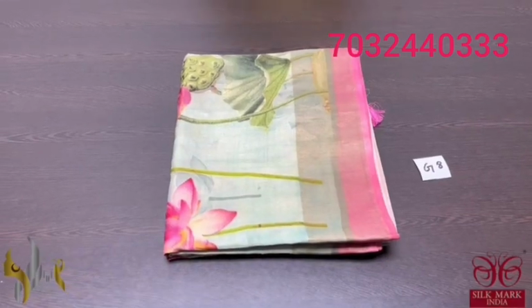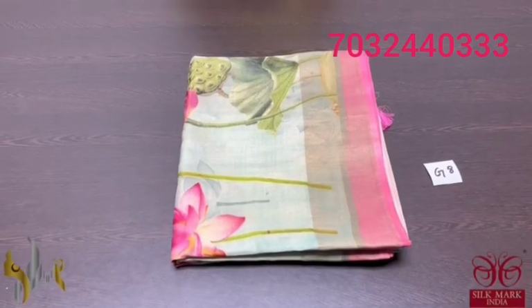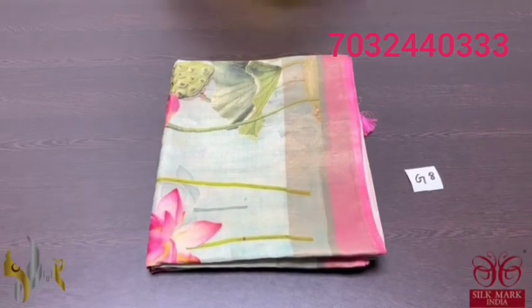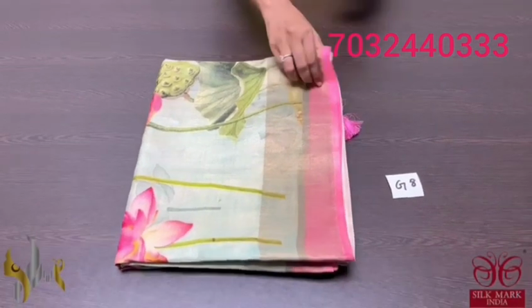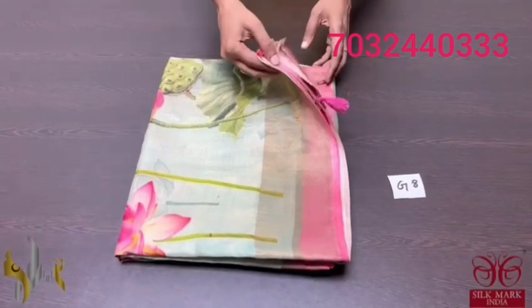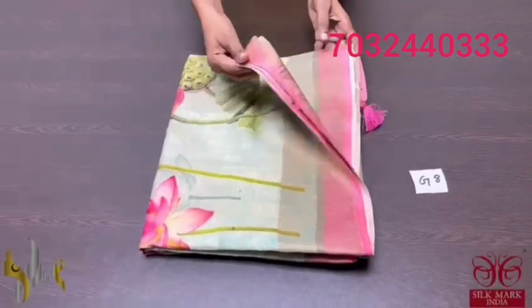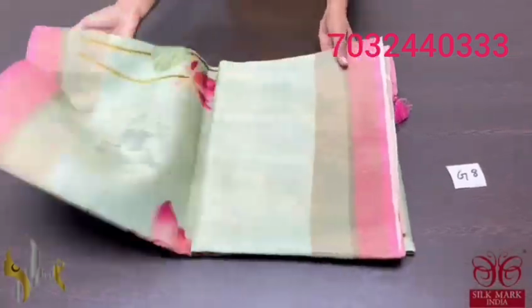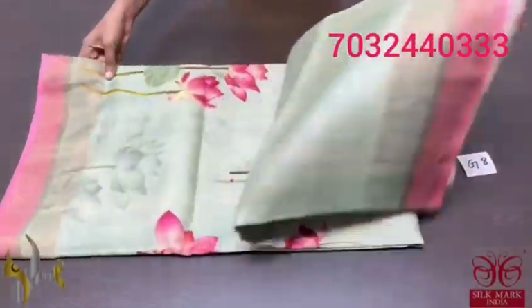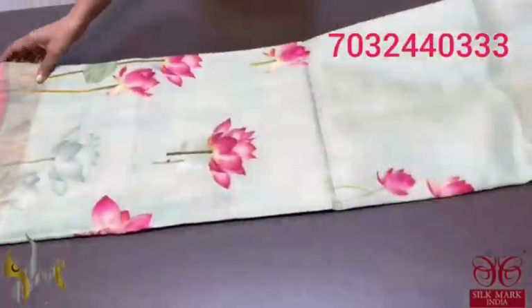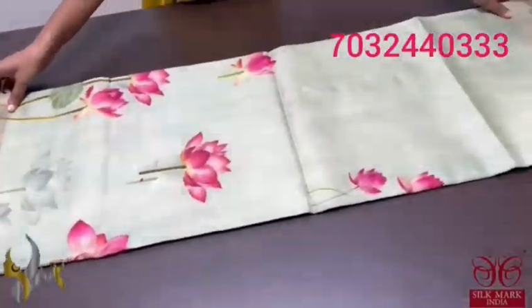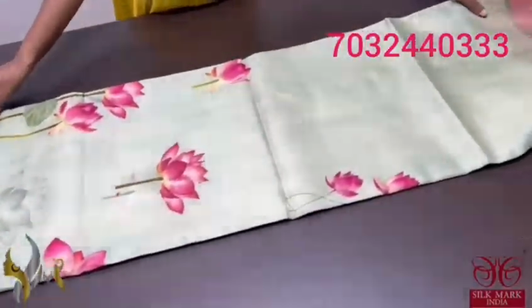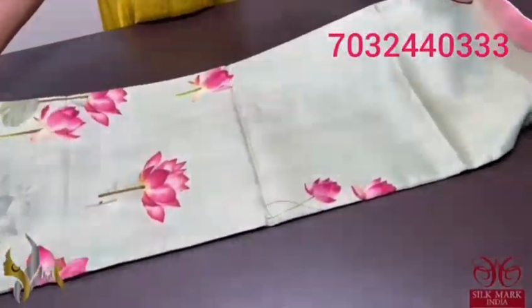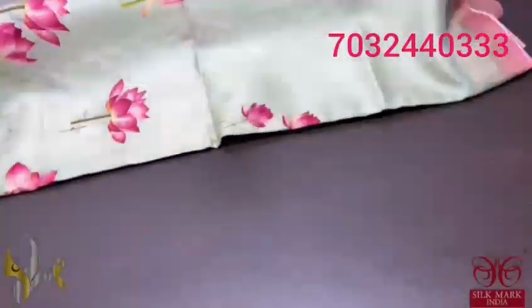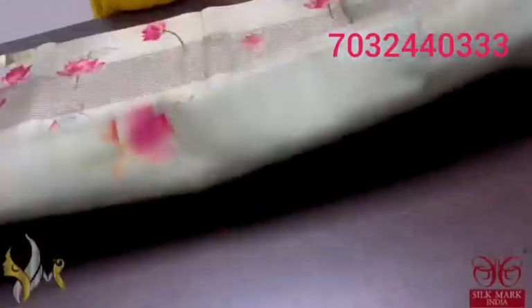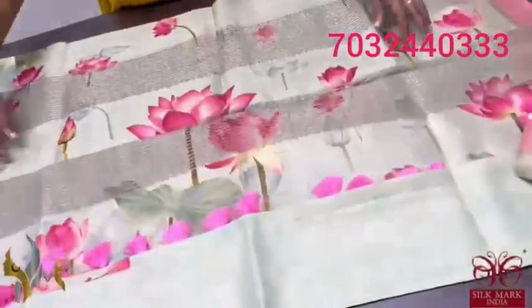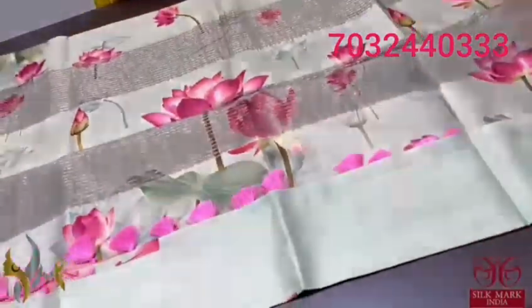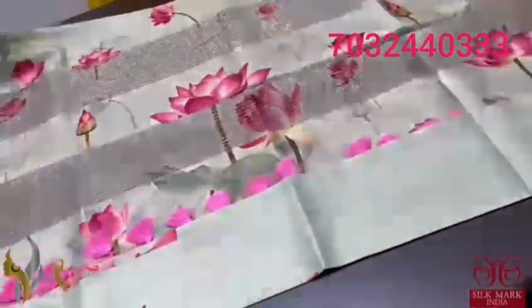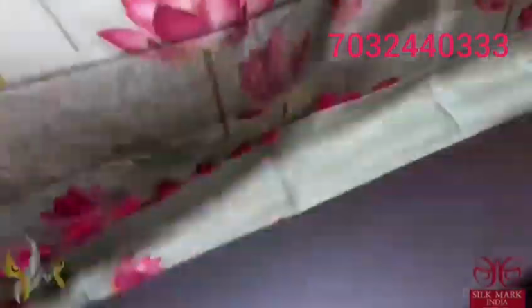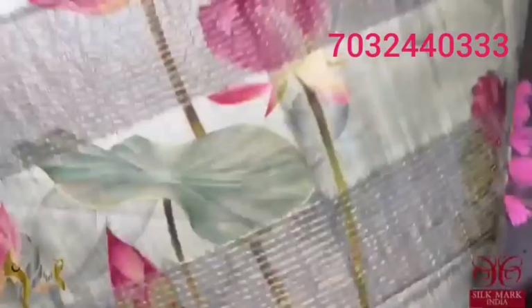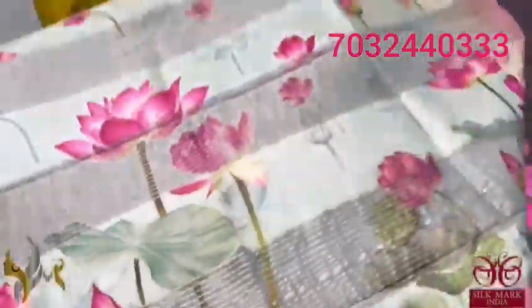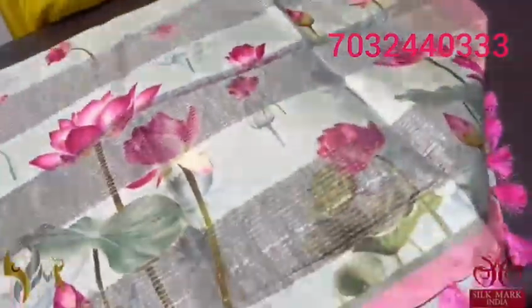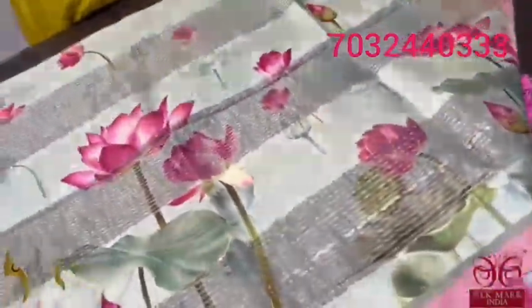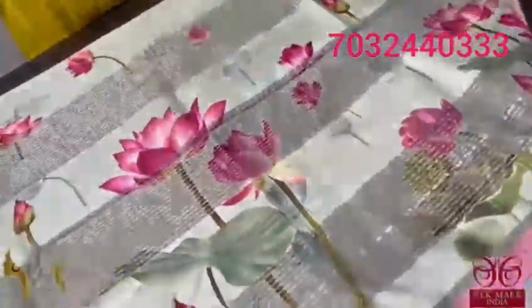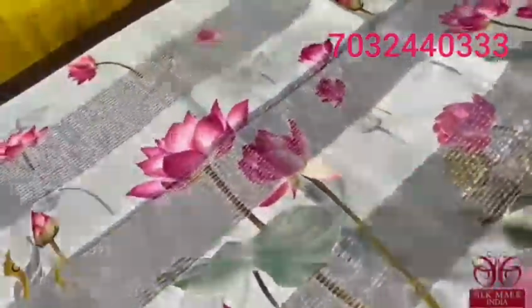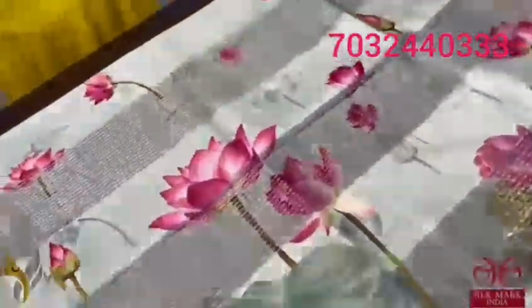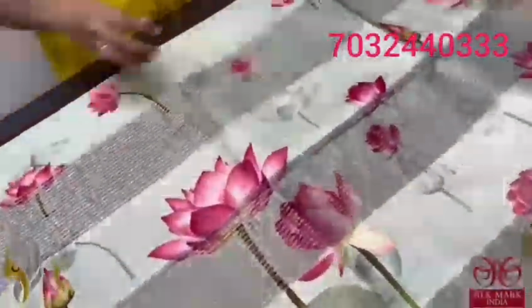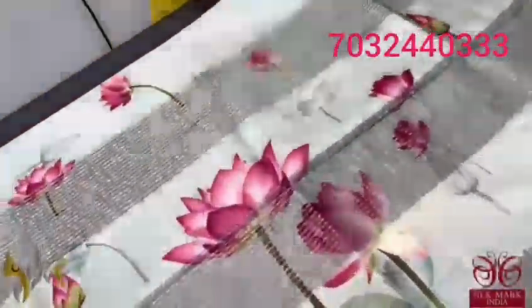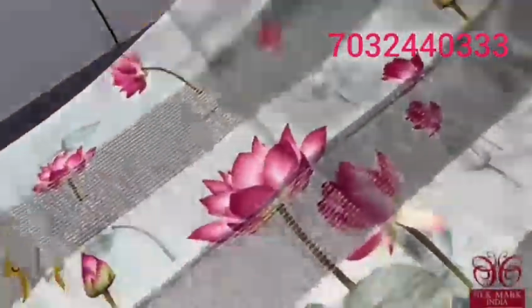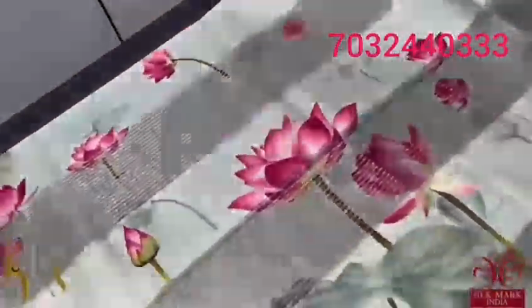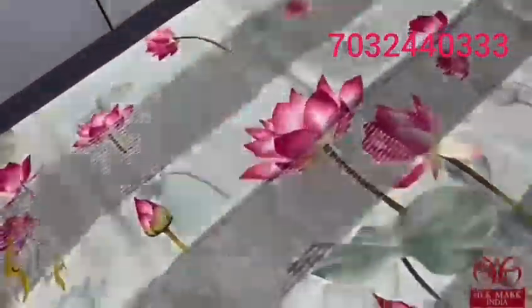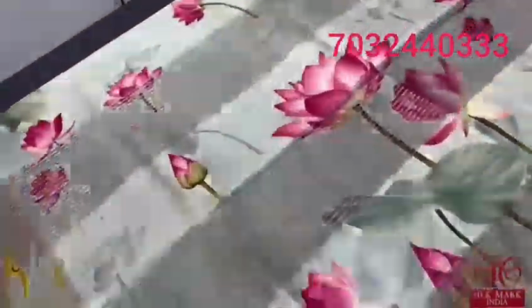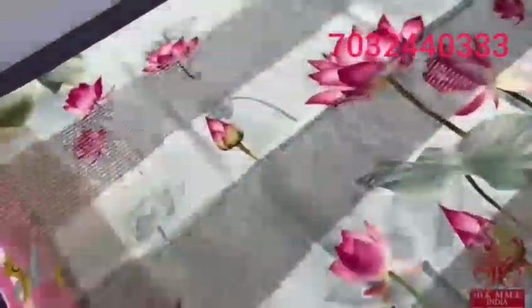Pure tassel silk saree, 4 ply, export quality, 3D digital printing. We have a Pichuai concept here with a very elegant pastel shade colour saree. It's a light green colour saree, a pastel green on it.